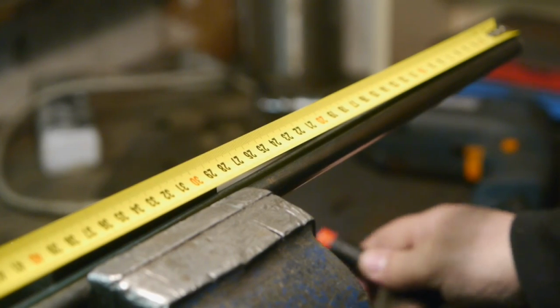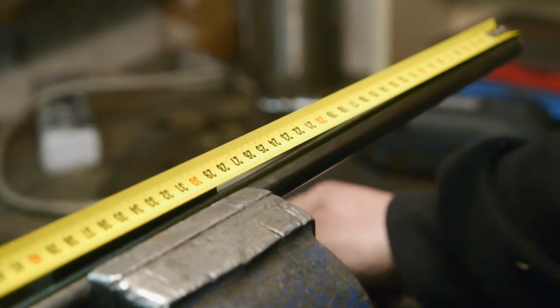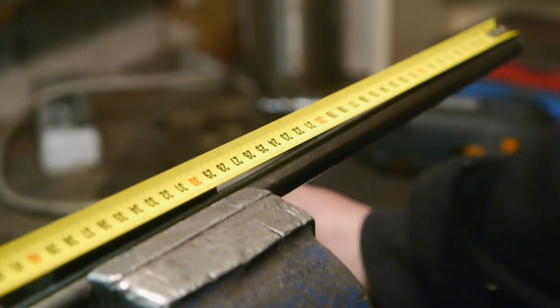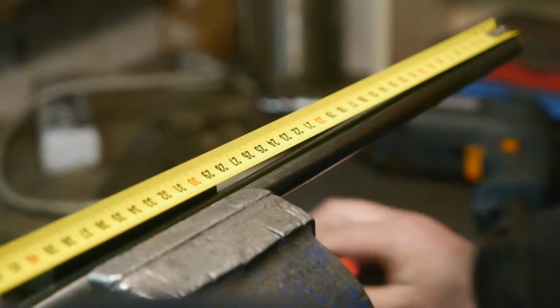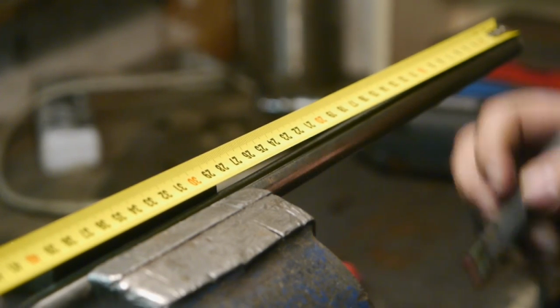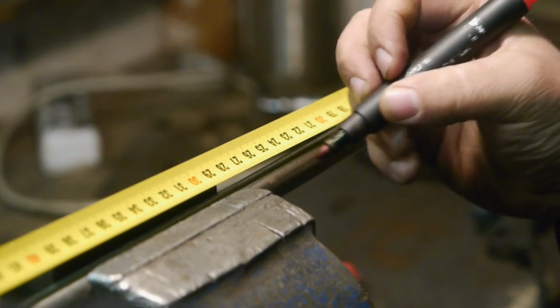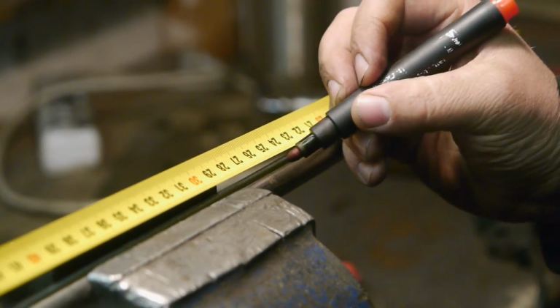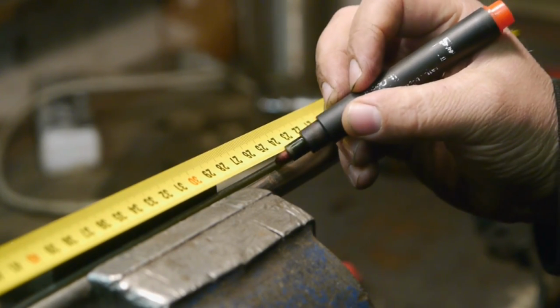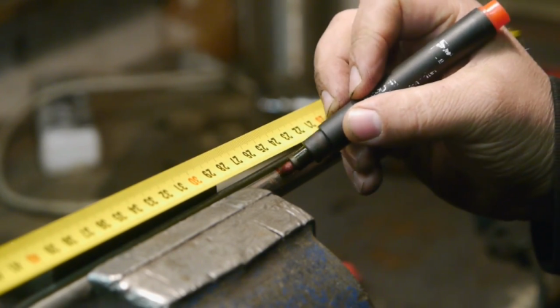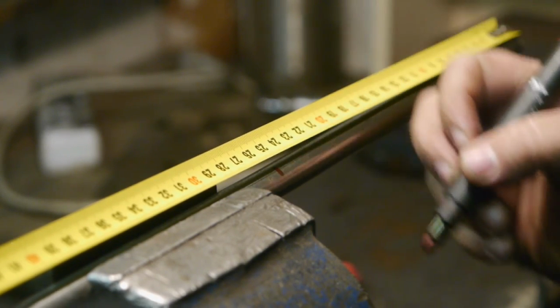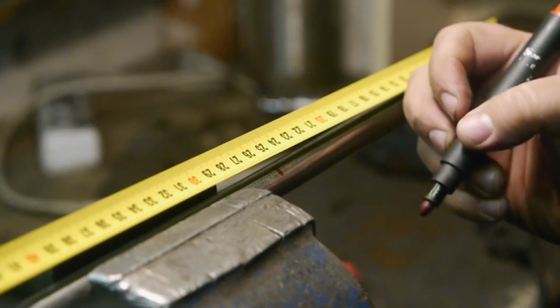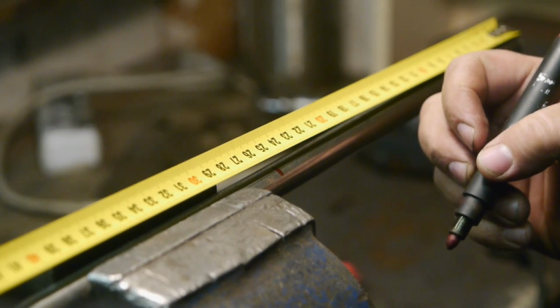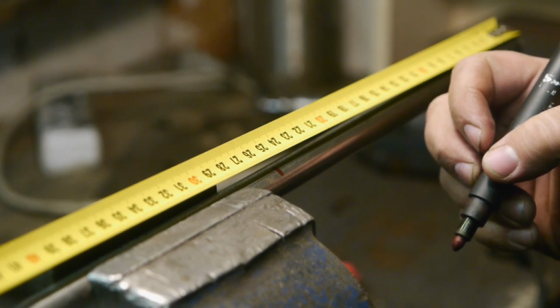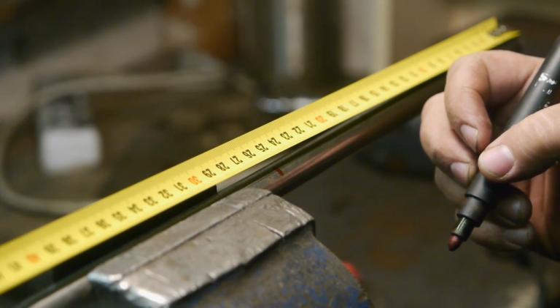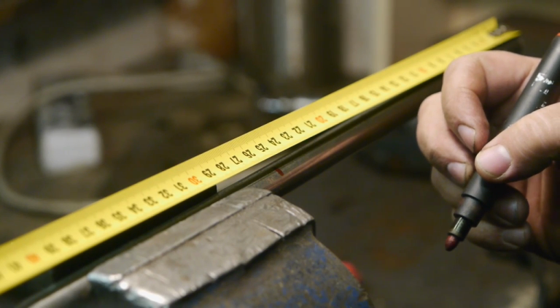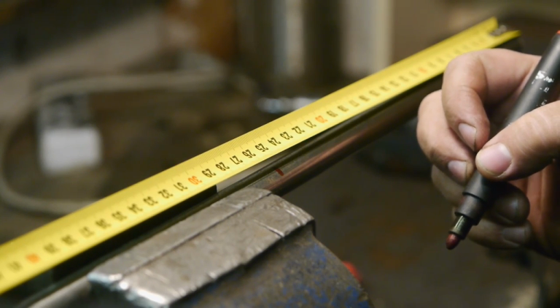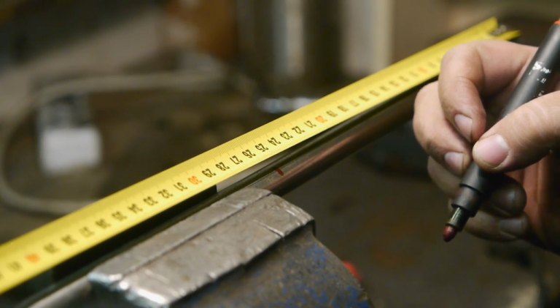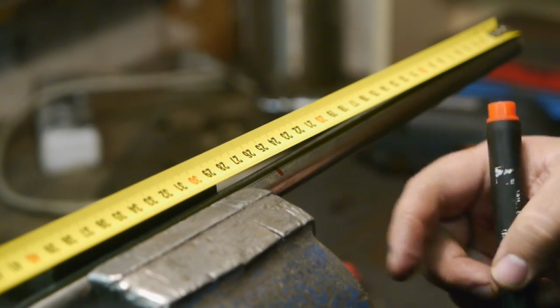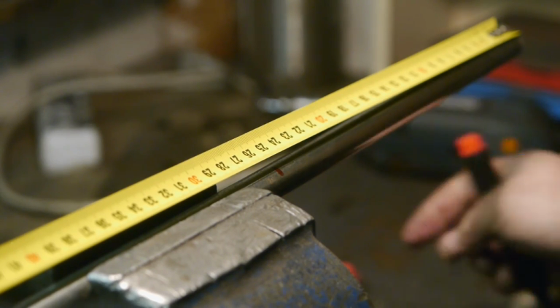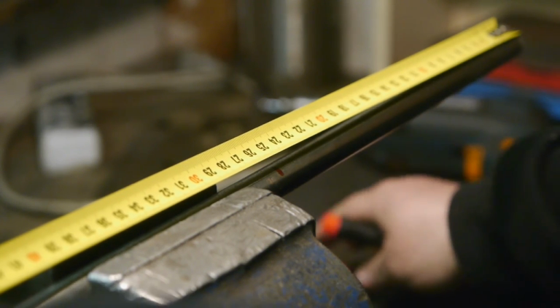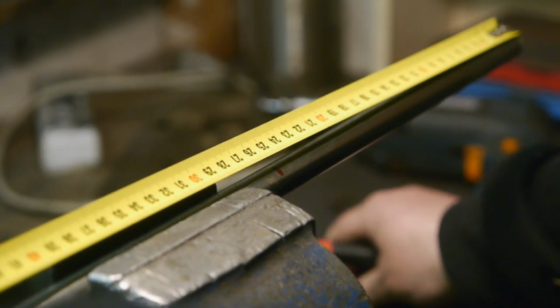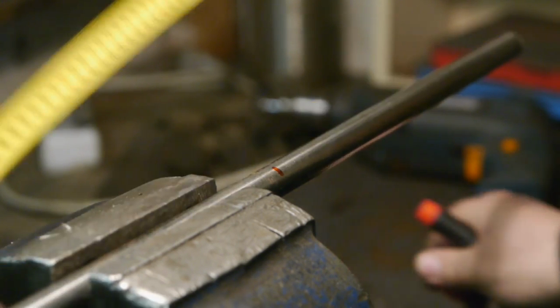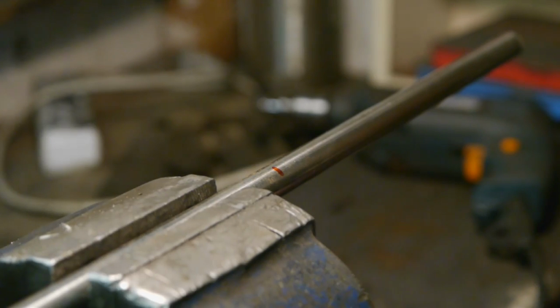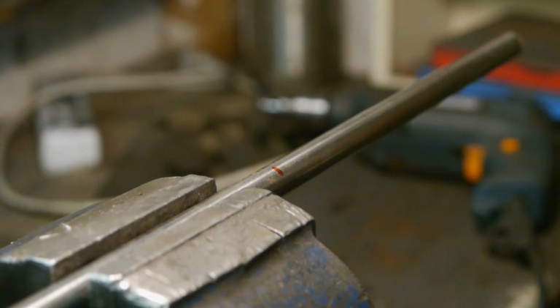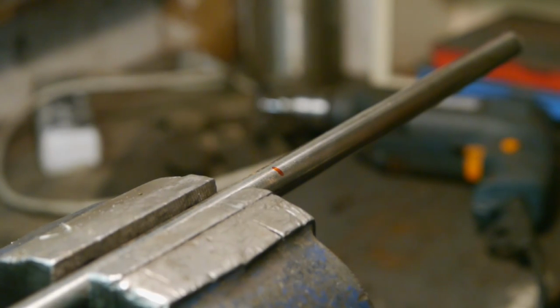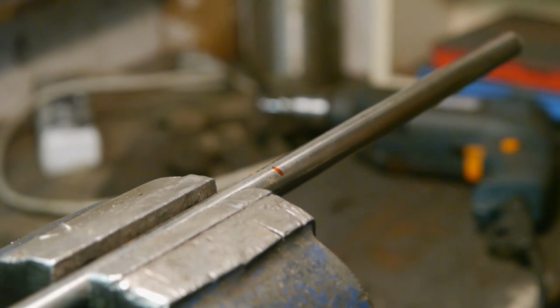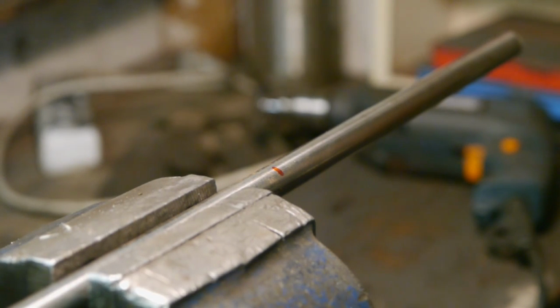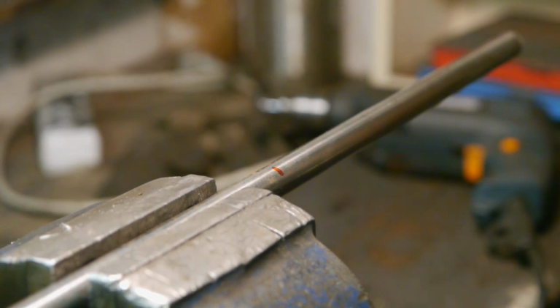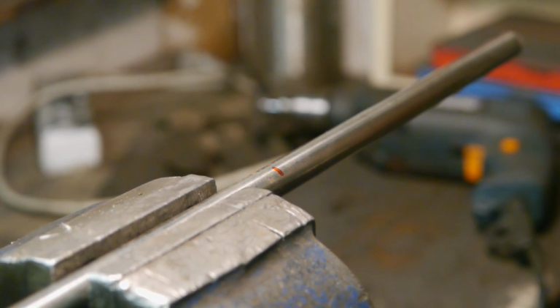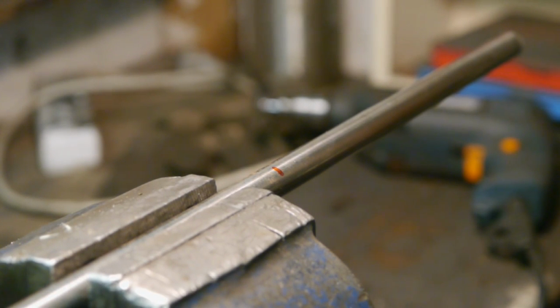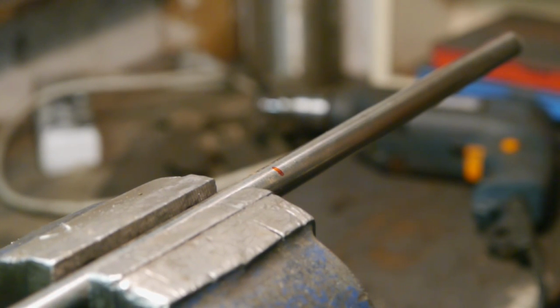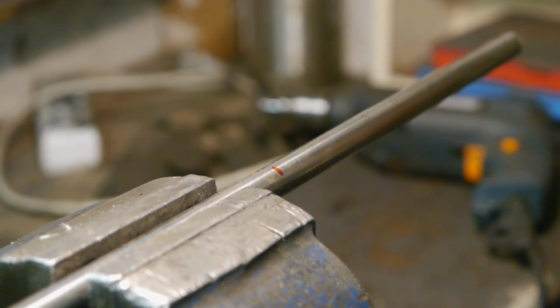Maybe a little too thick, but I will use this to try and make a bowl gouge. I'm thinking 25 centimeters should be enough. I can always shorten it if it's too much, and it will get shorter over time - if it is any good.